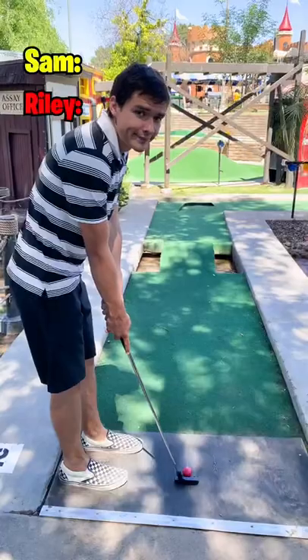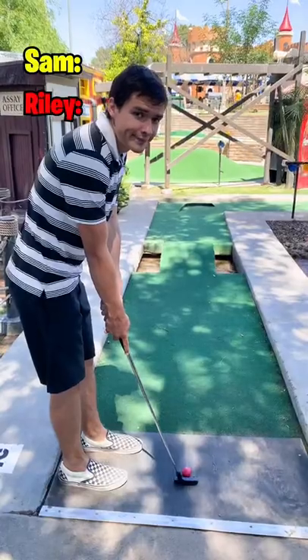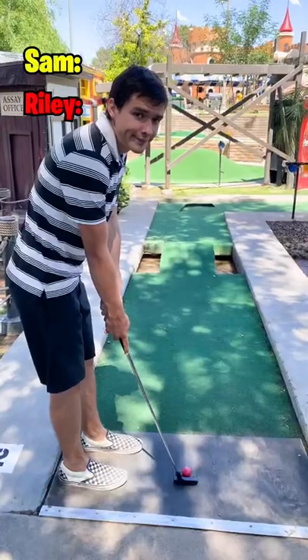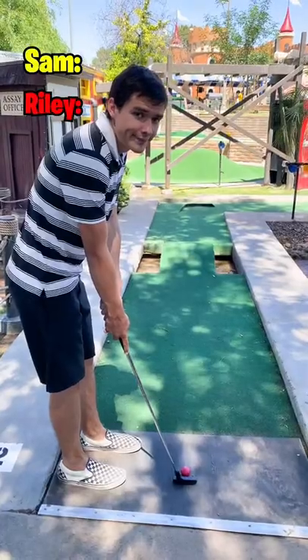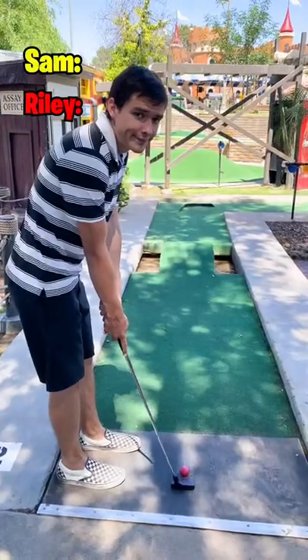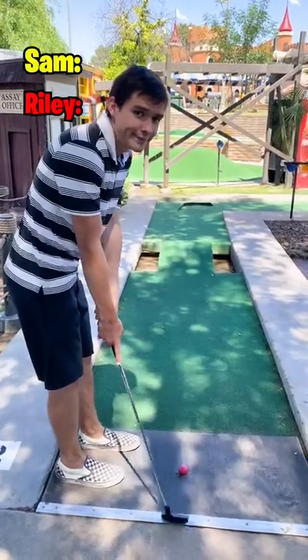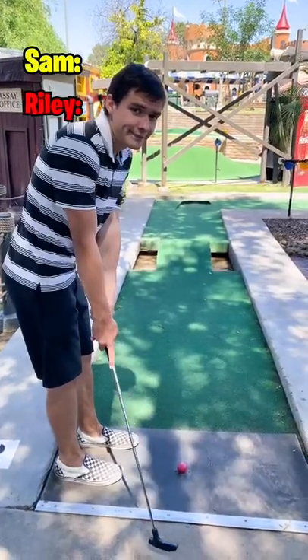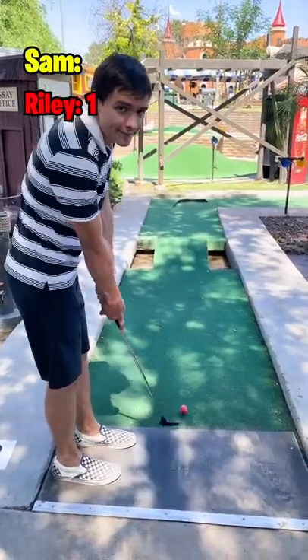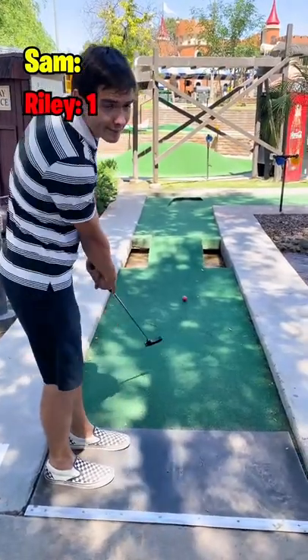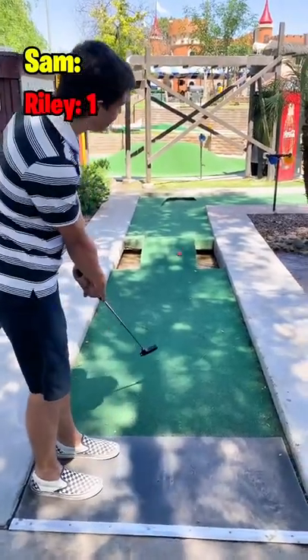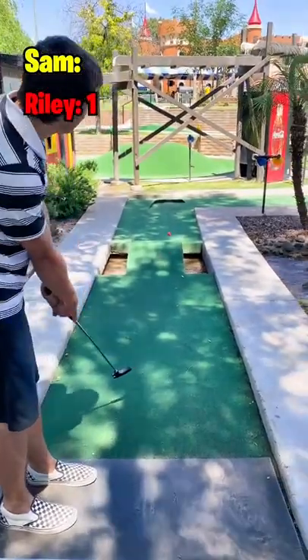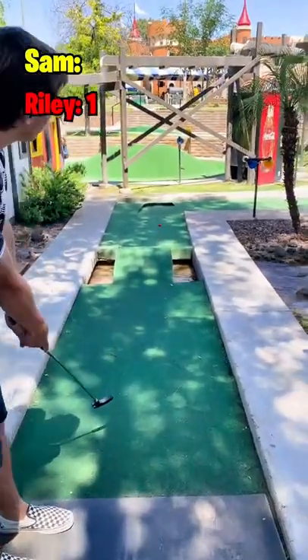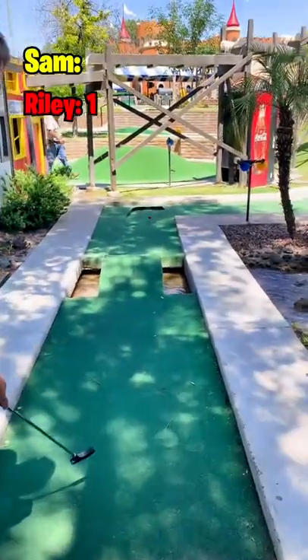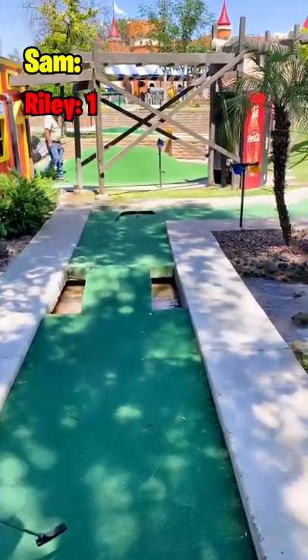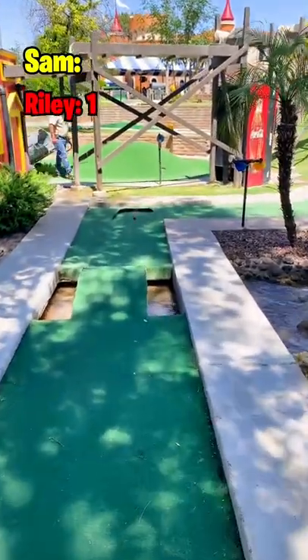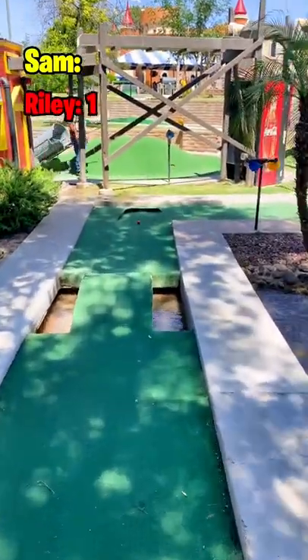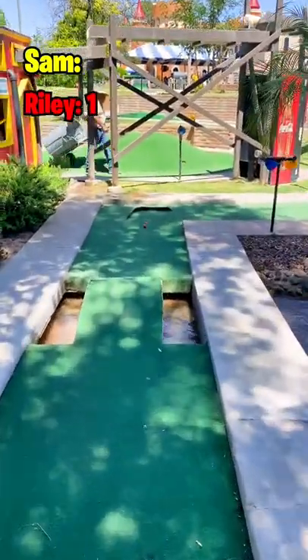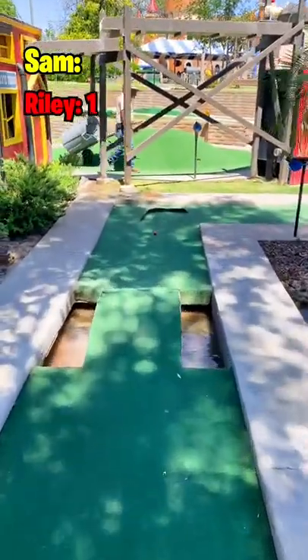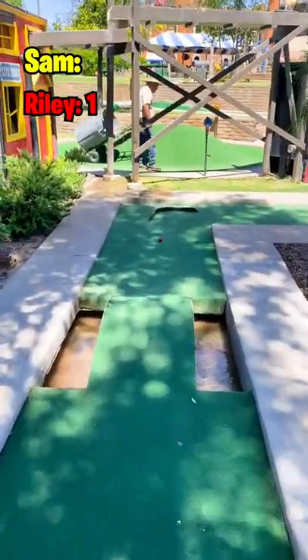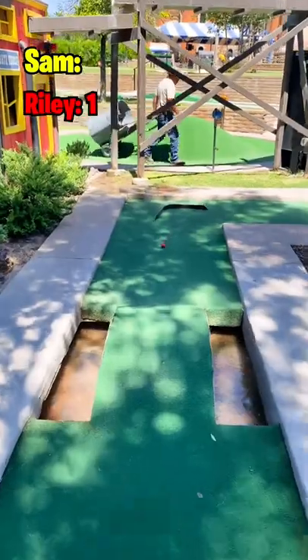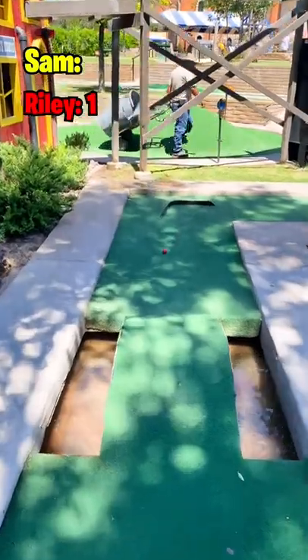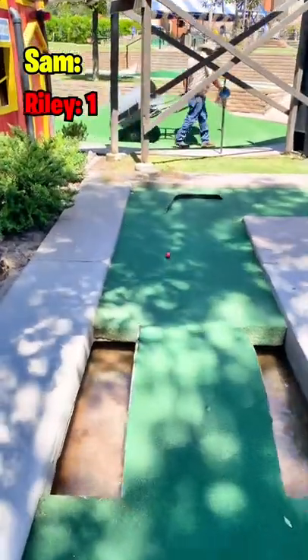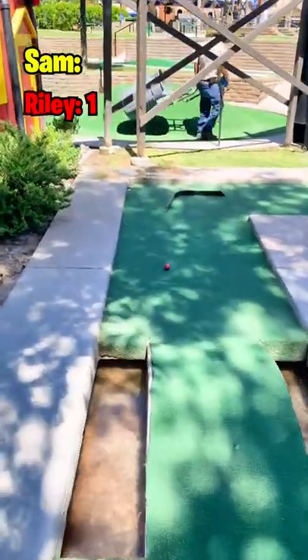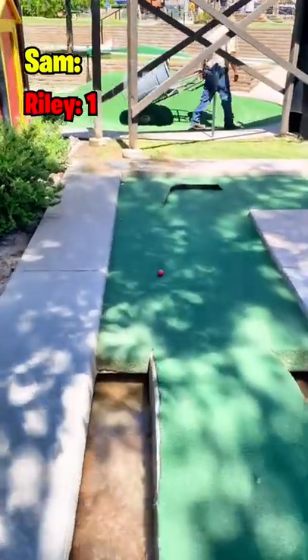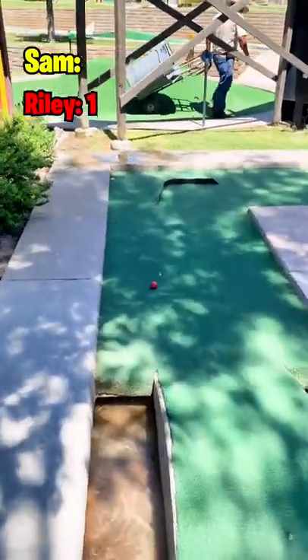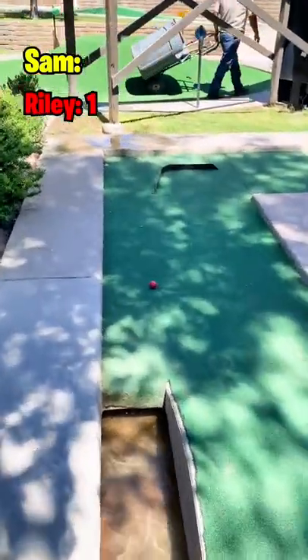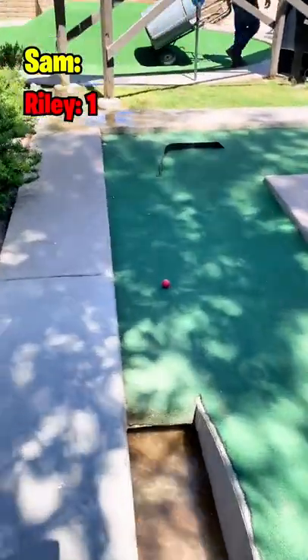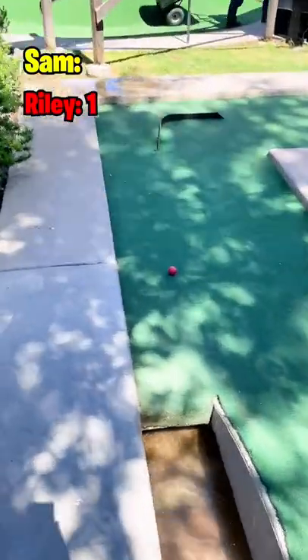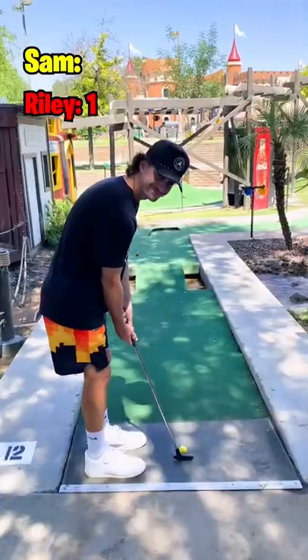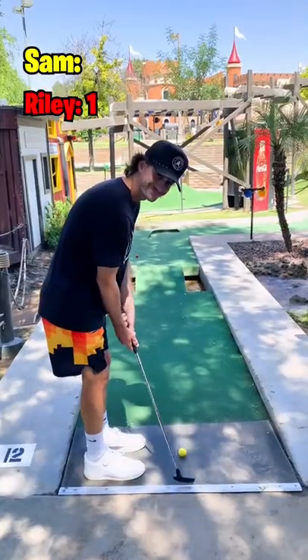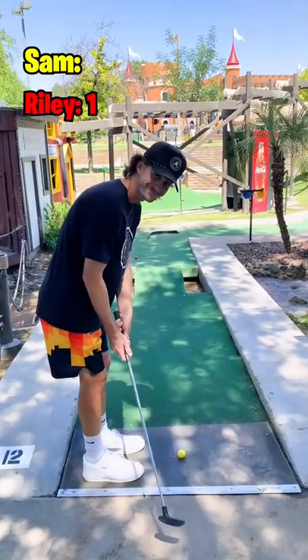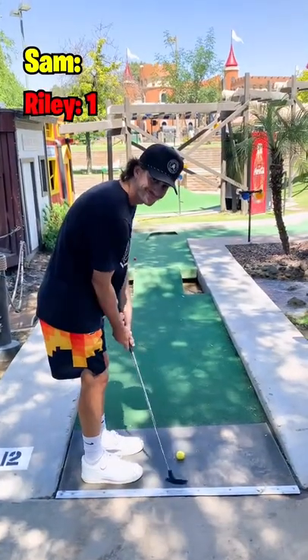Riley was great at the no-aiming challenge — can he do it again but without looking at the ball? That's not a great shot; he's going to hit straight off the wall and it rolls back to the water.